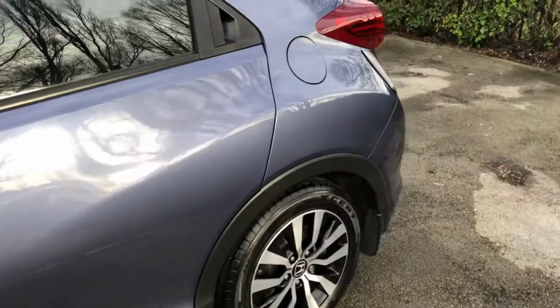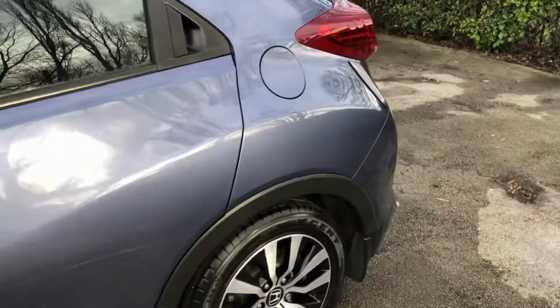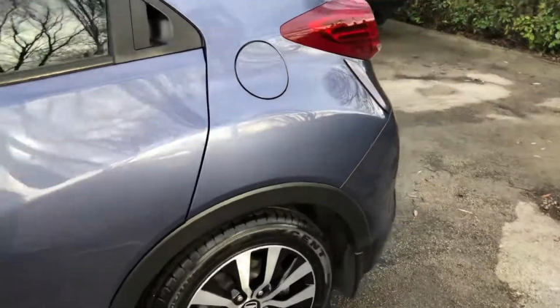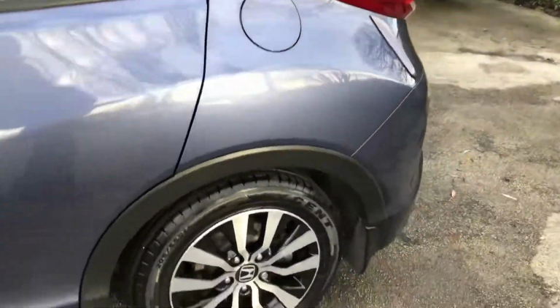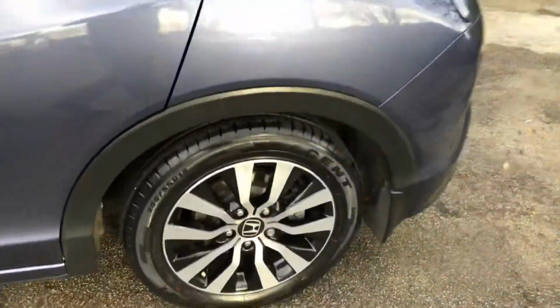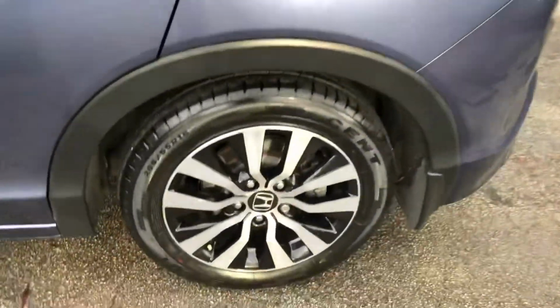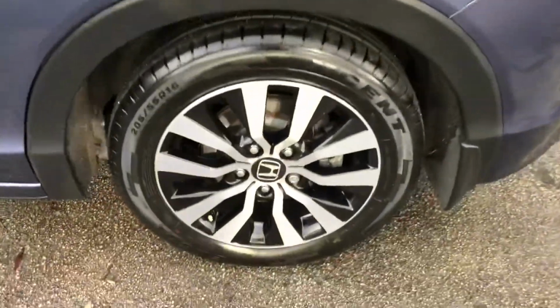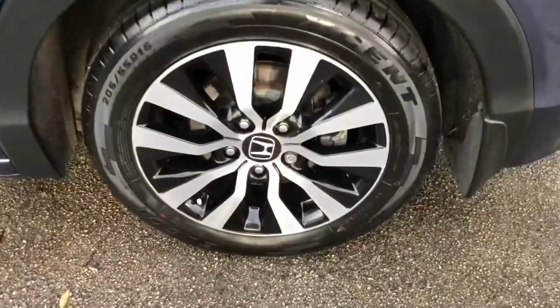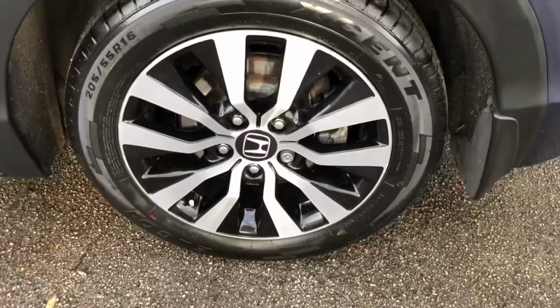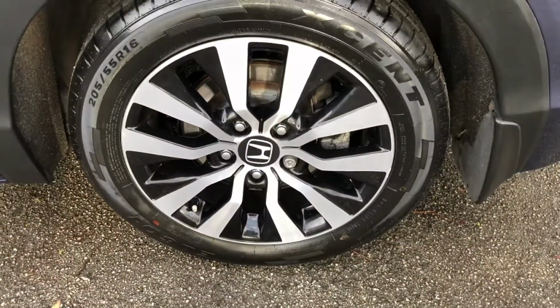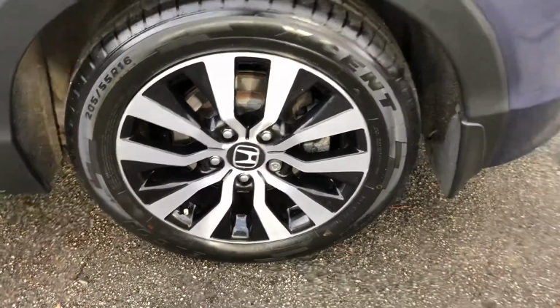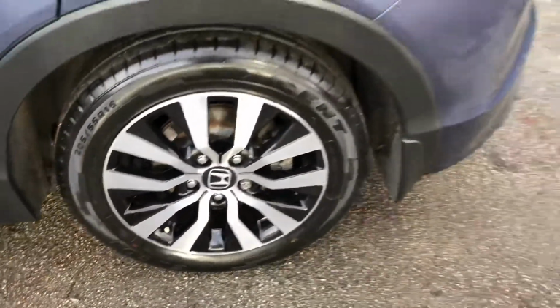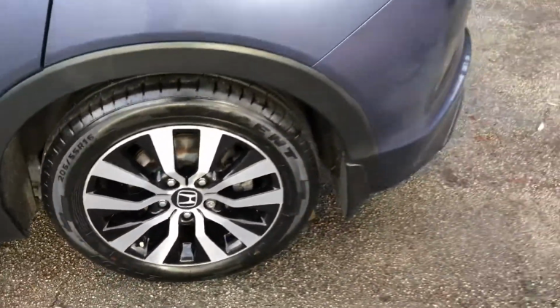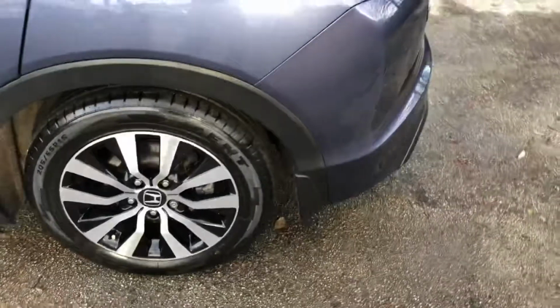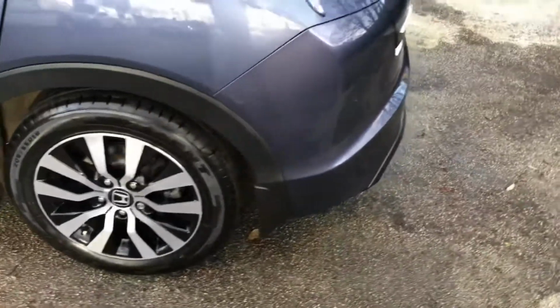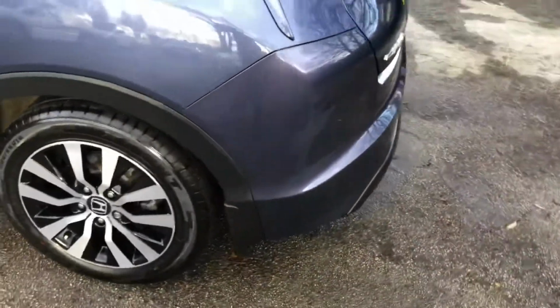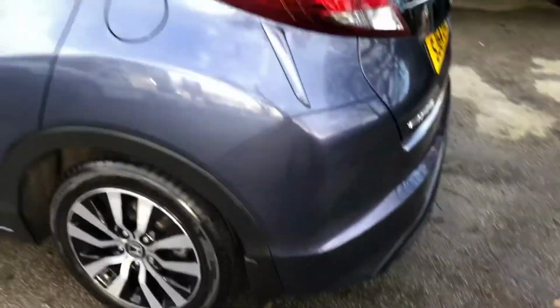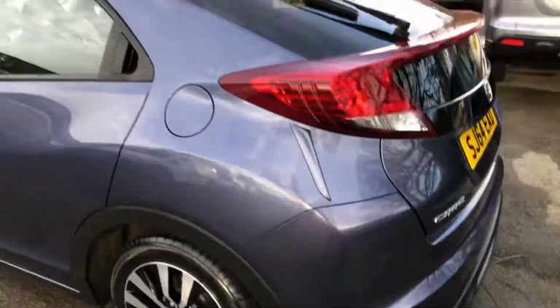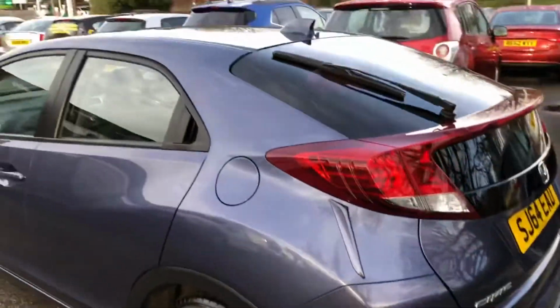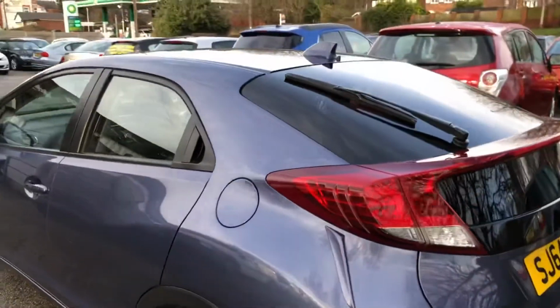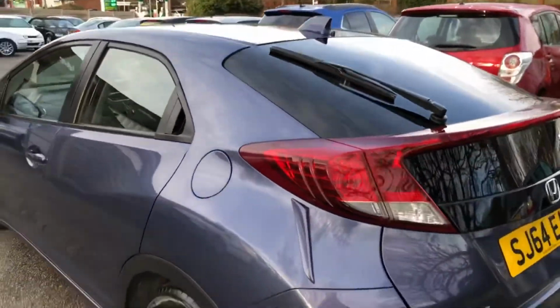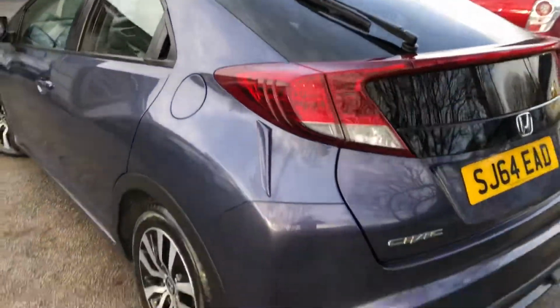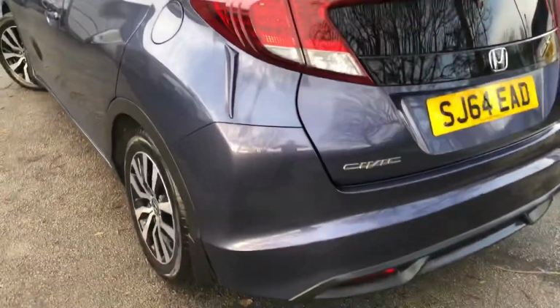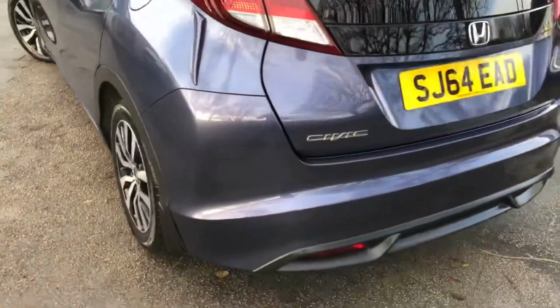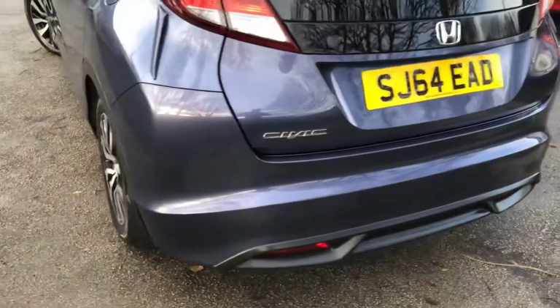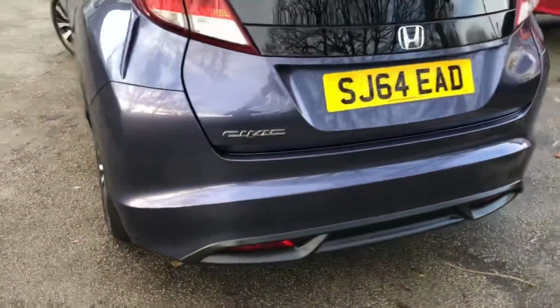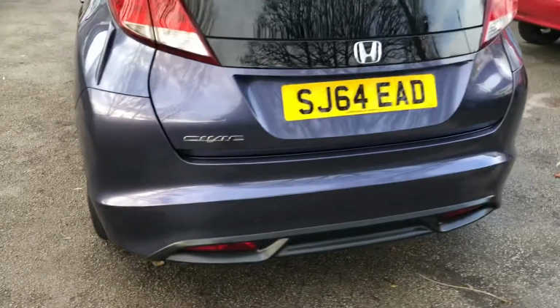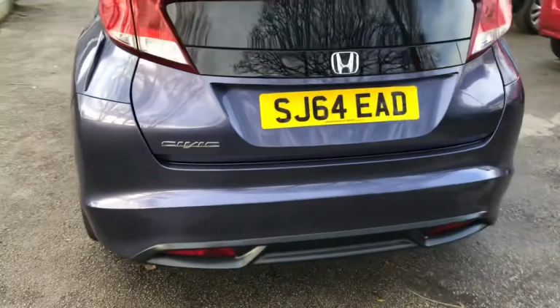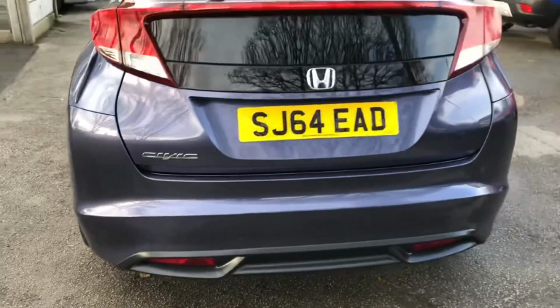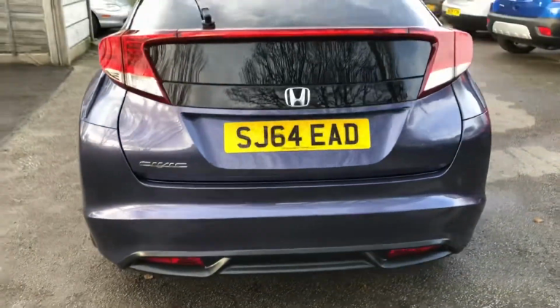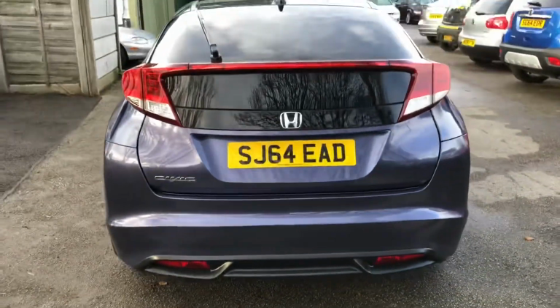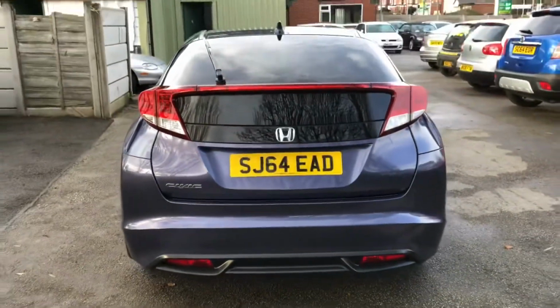Honda's reputation speaks for itself. As well as being extremely reliable, thanks to the 1.6 diesel engine it's outstandingly economical, achieving up to 85.6 miles per gallon, and thanks to its low emissions, it has zero road tax.